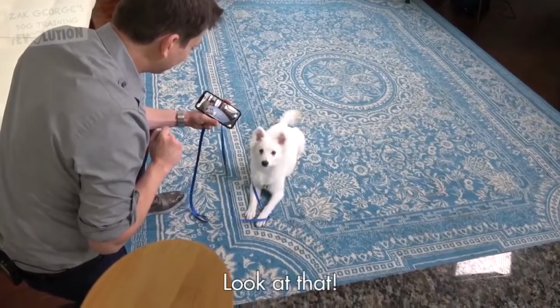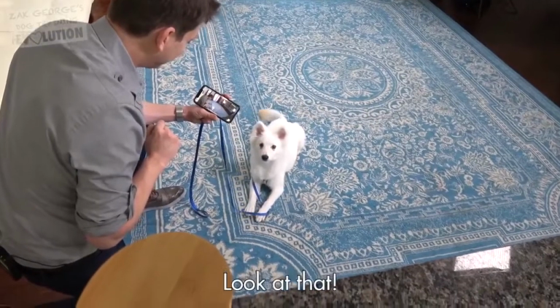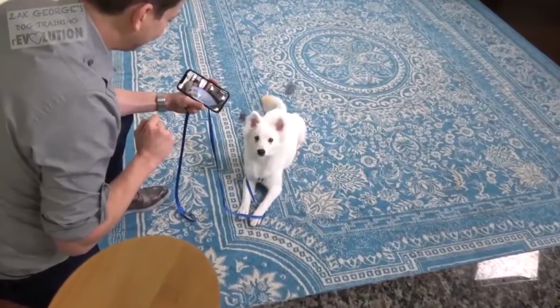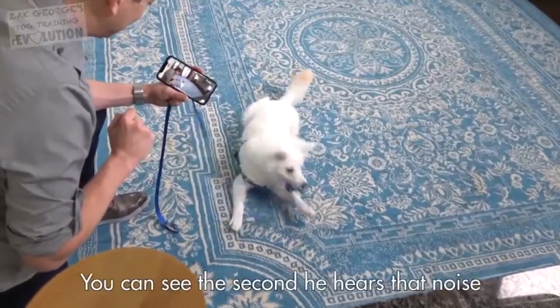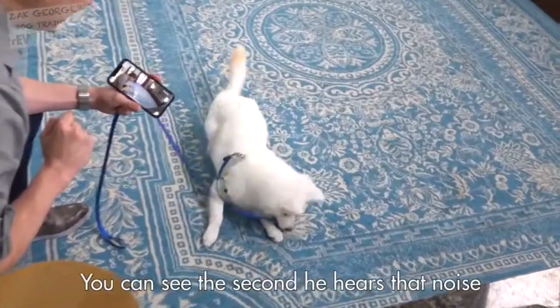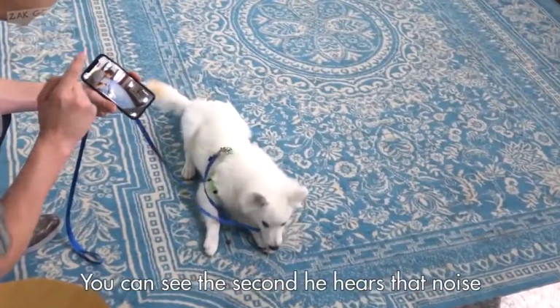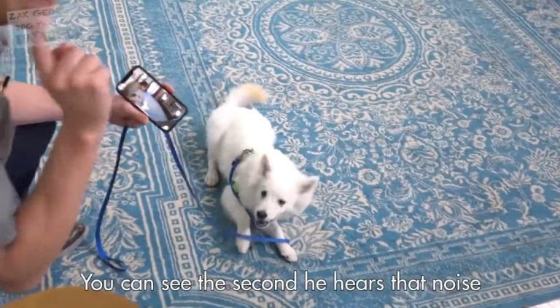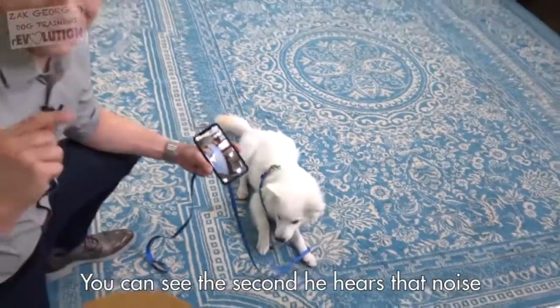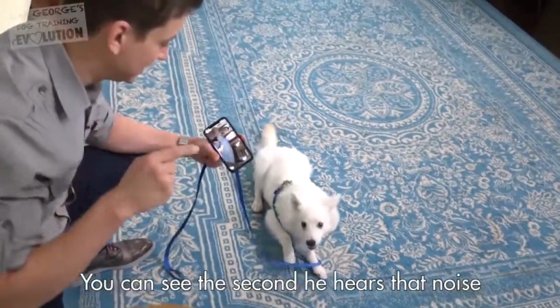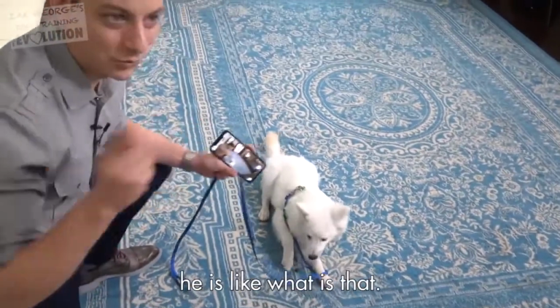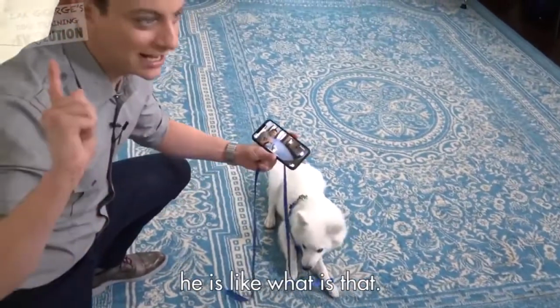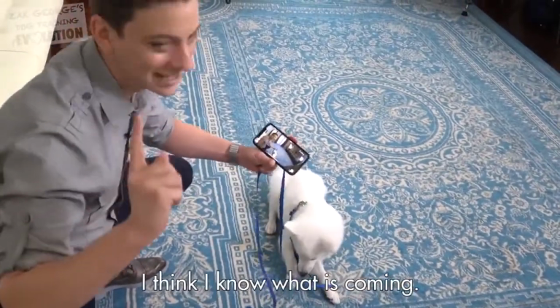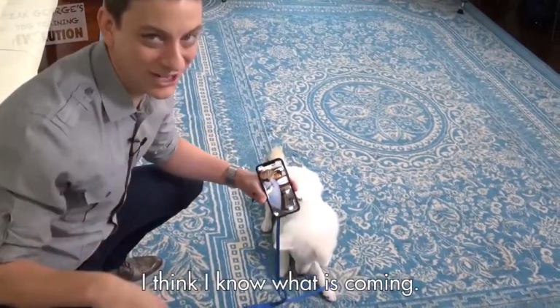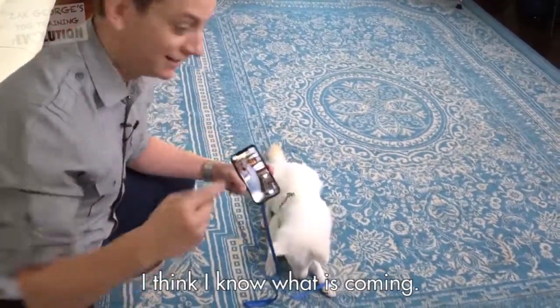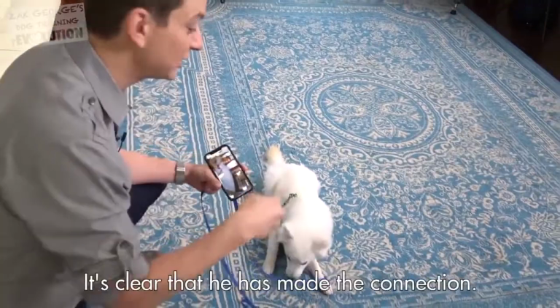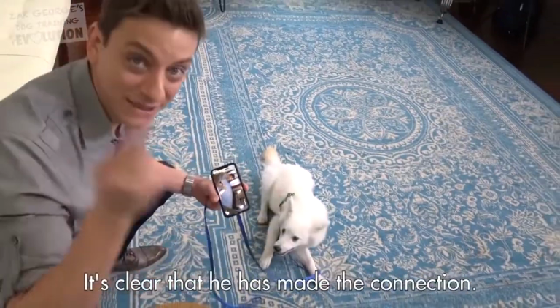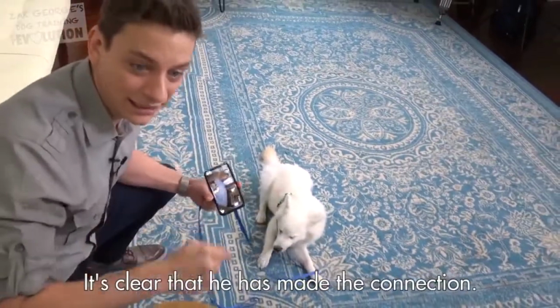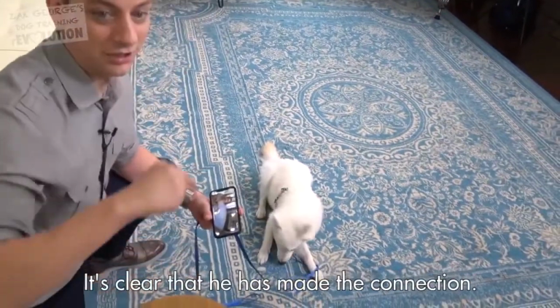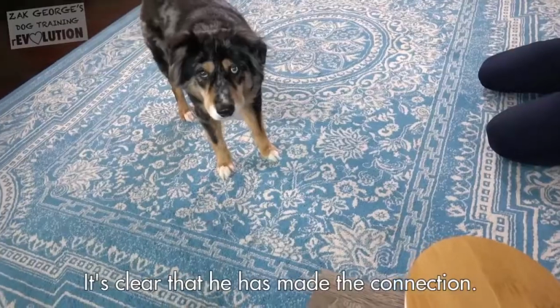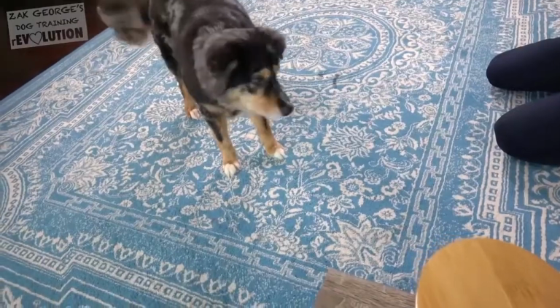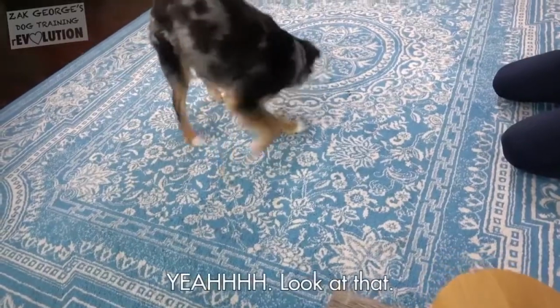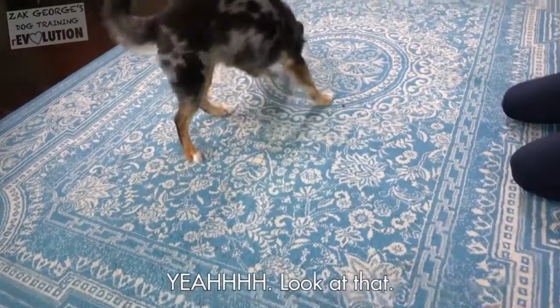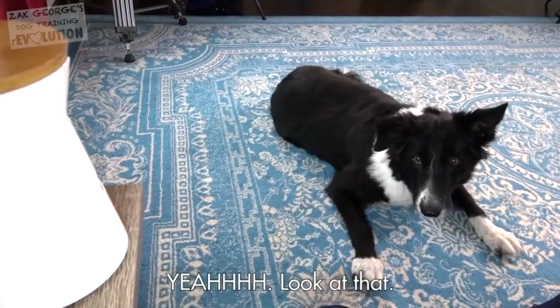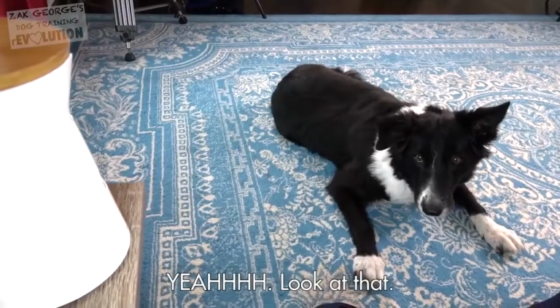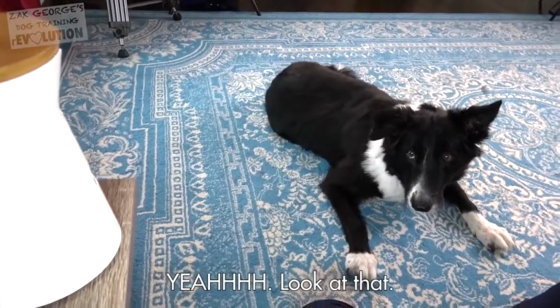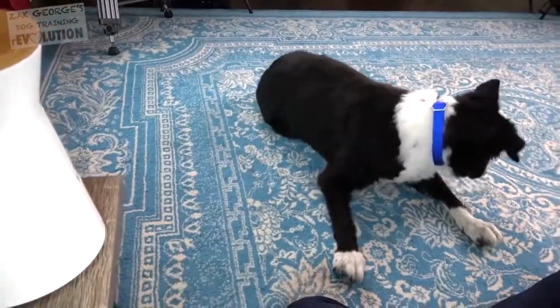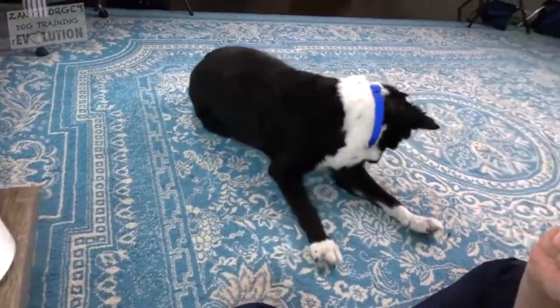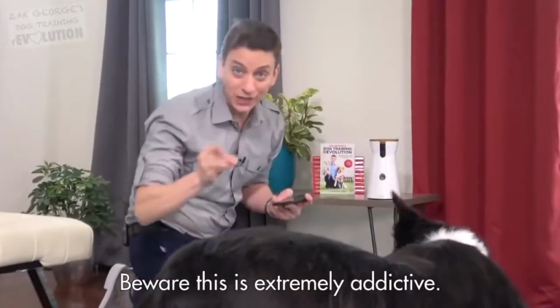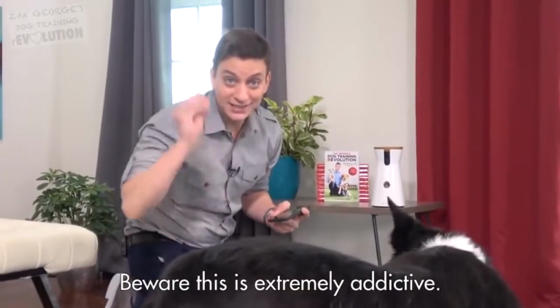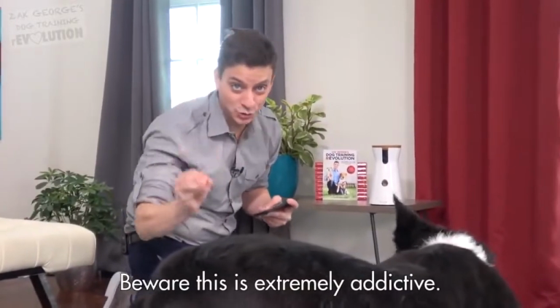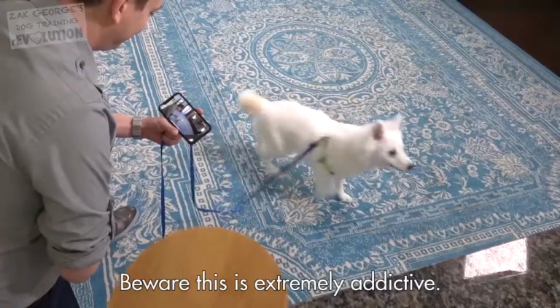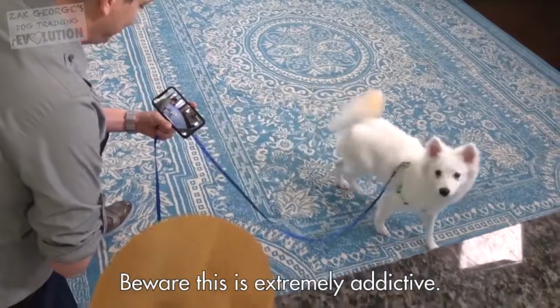Look at that. The second he hears that noise, he's like, what is that? I think I know what's coming. It's clear that he's made the connection. Yeah, look at that. Beware, this is extremely addictive.